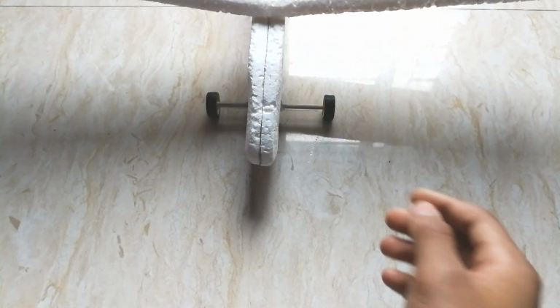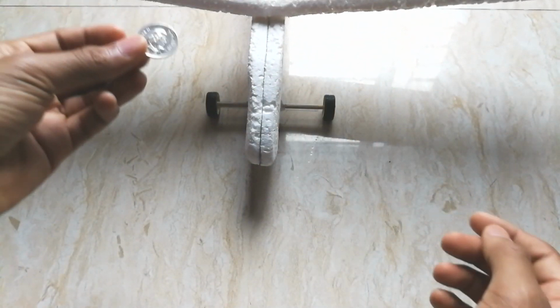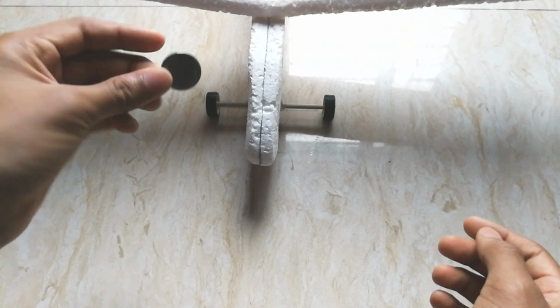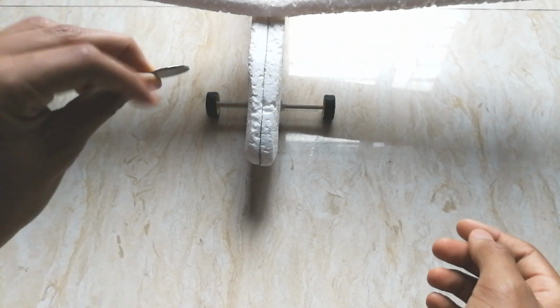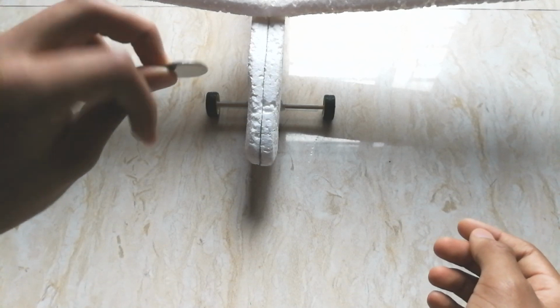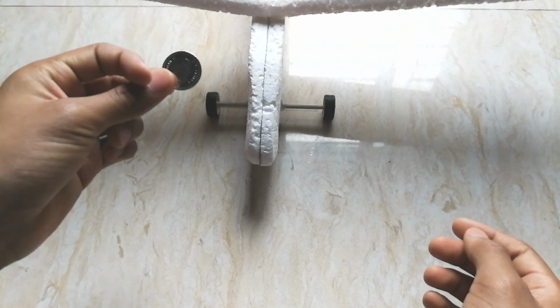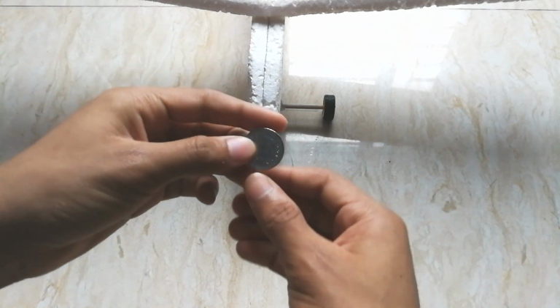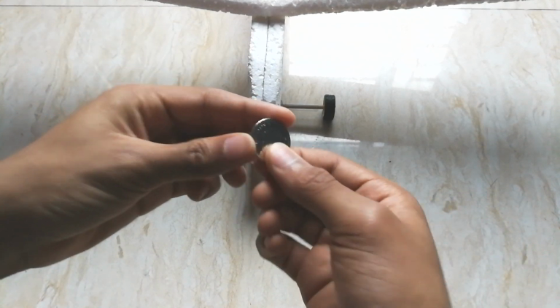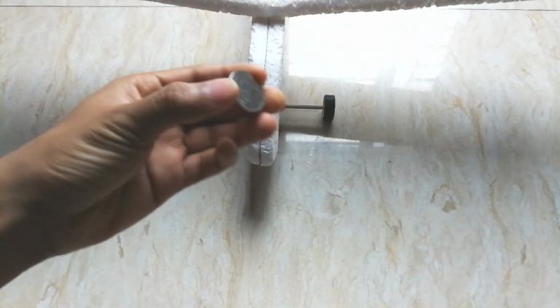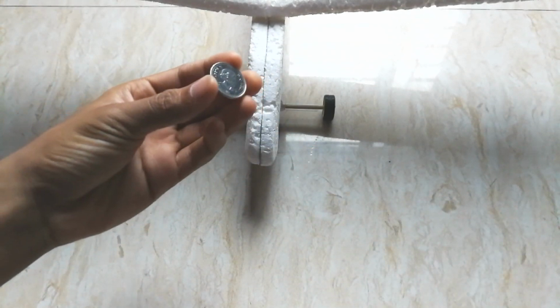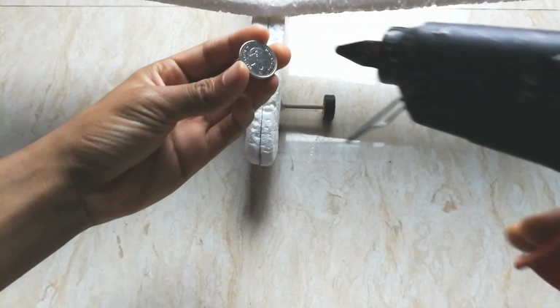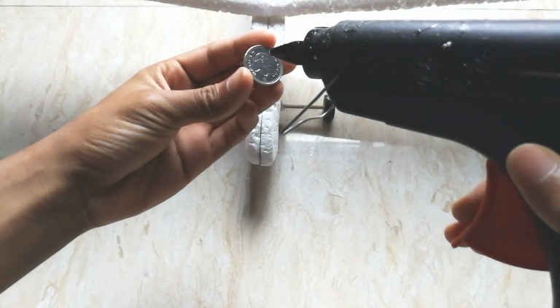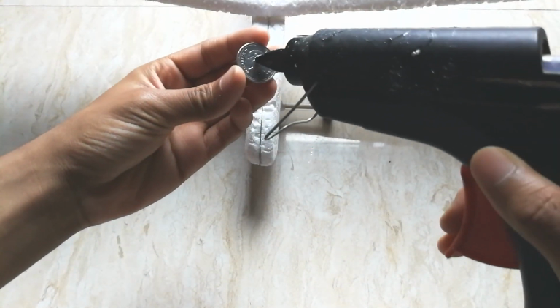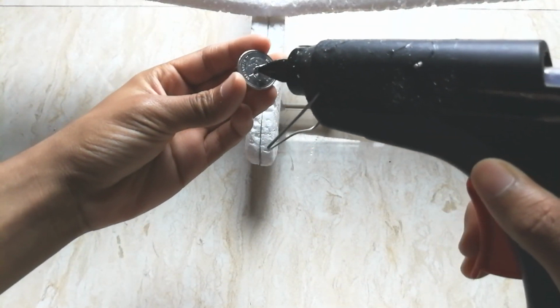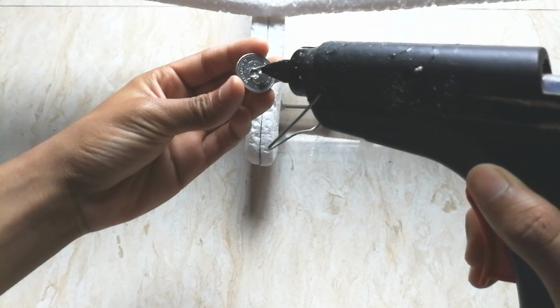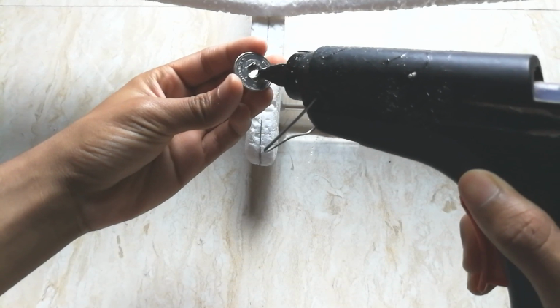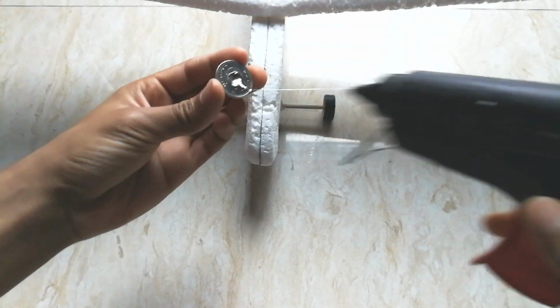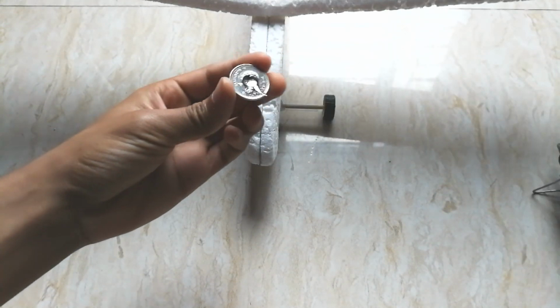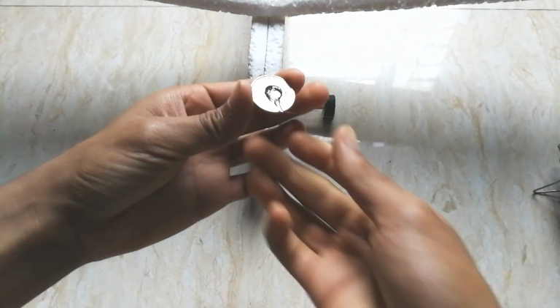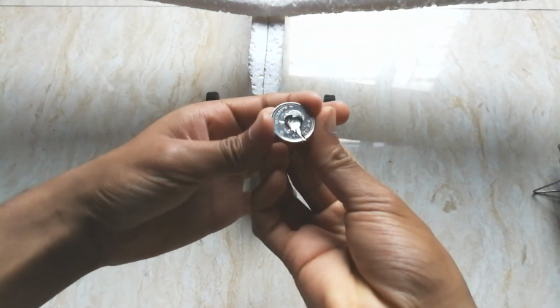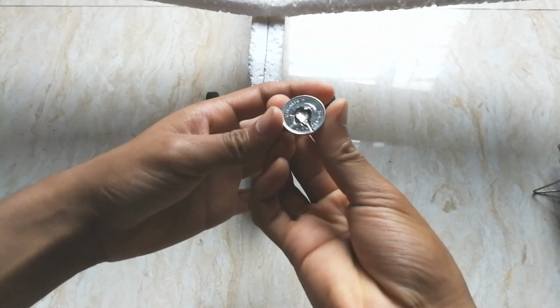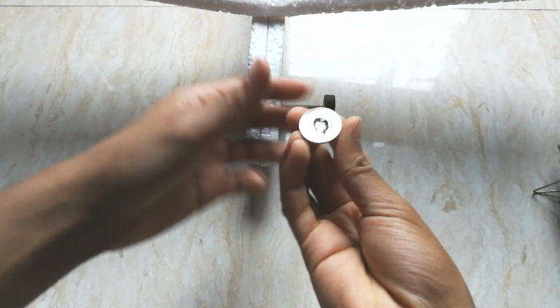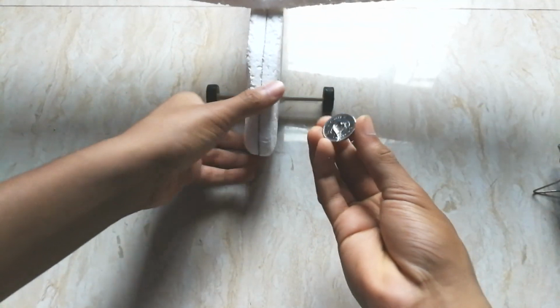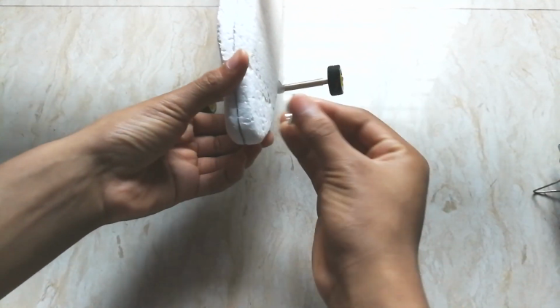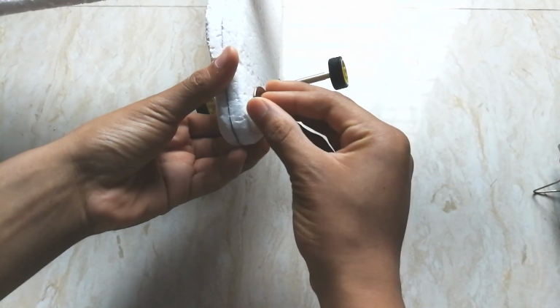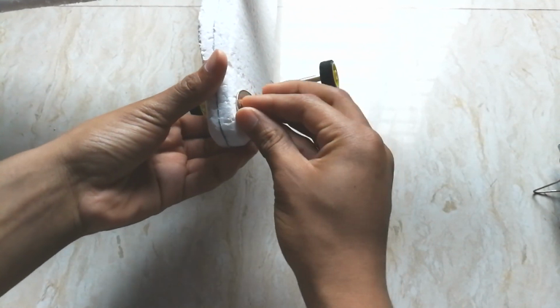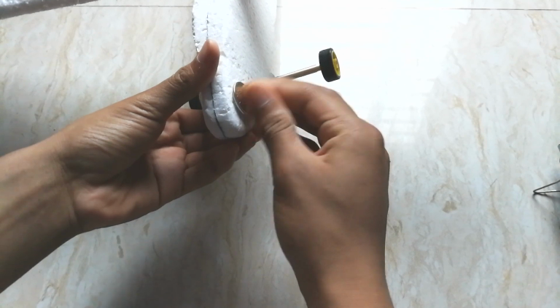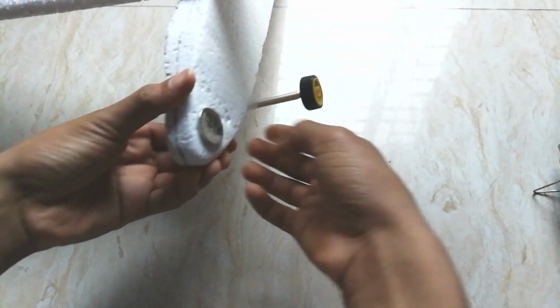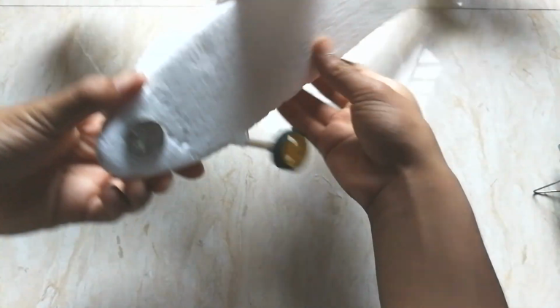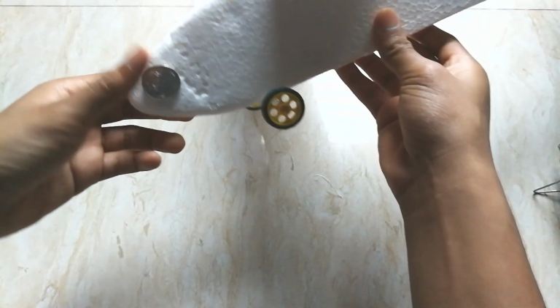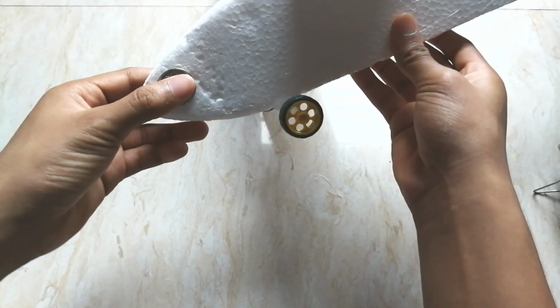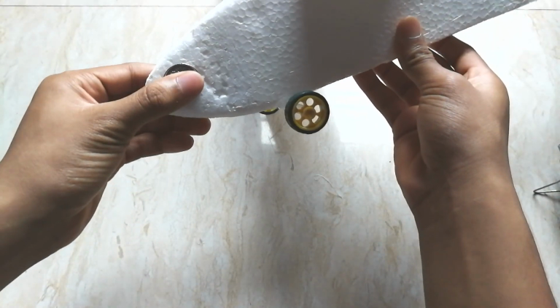Now I'm going to put some weight on the front. I'm going to use a coin — apply a little bit of glue and stick it to the nose of the plane. I'm not going to apply too much glue because I may need to take it off.